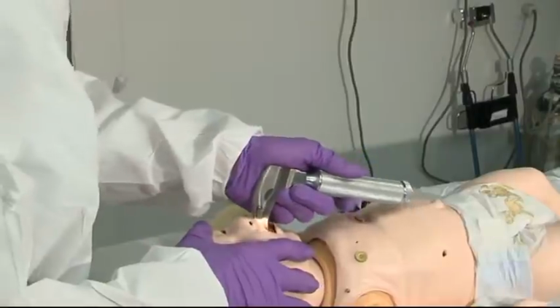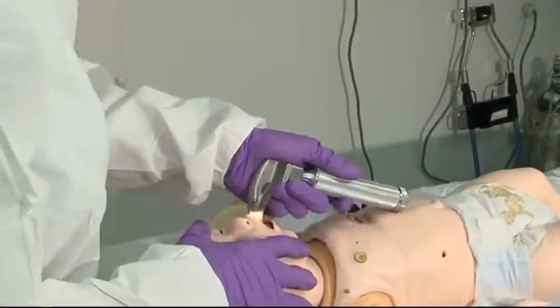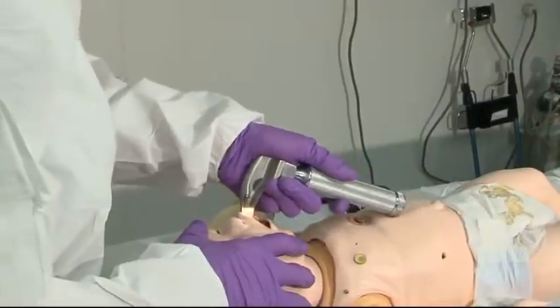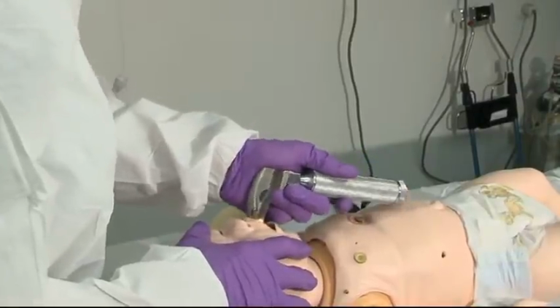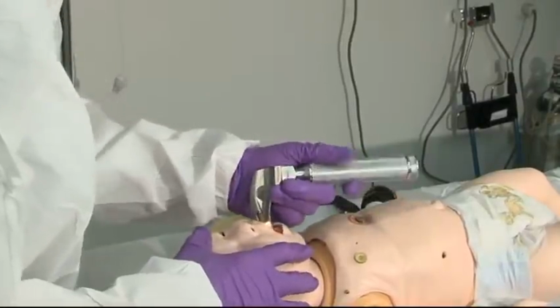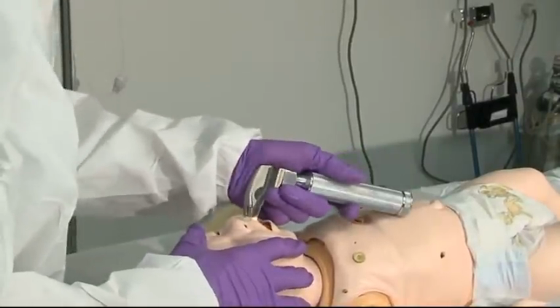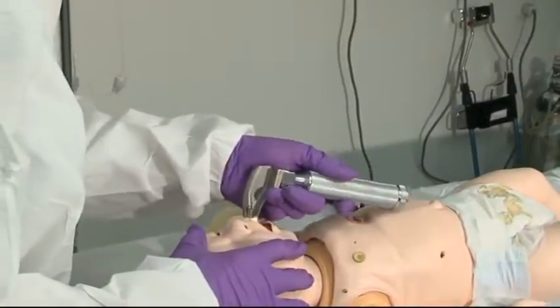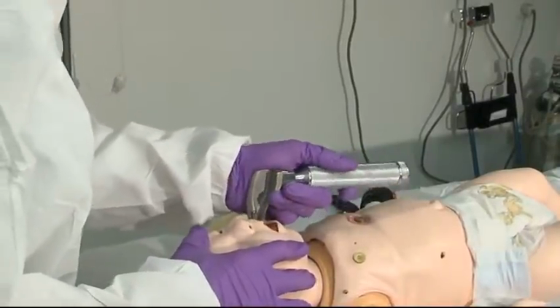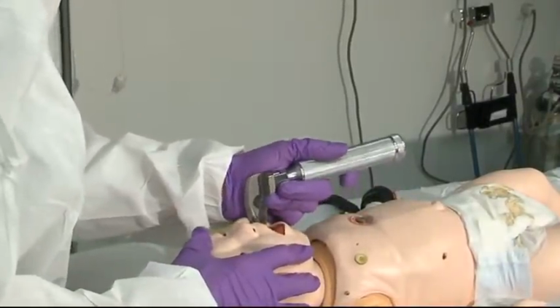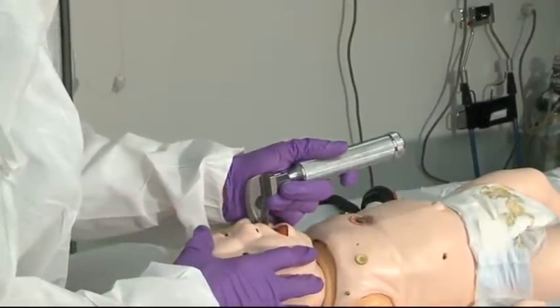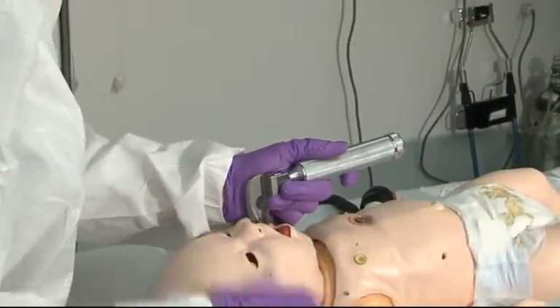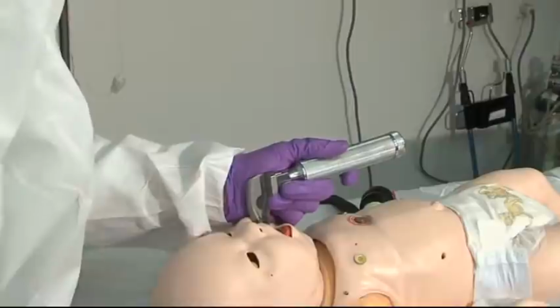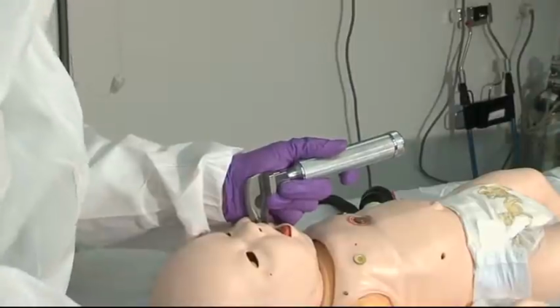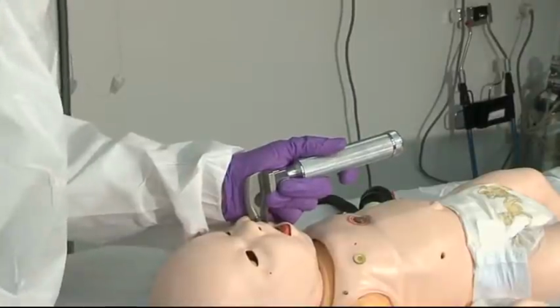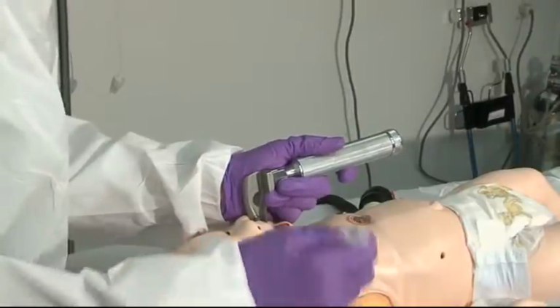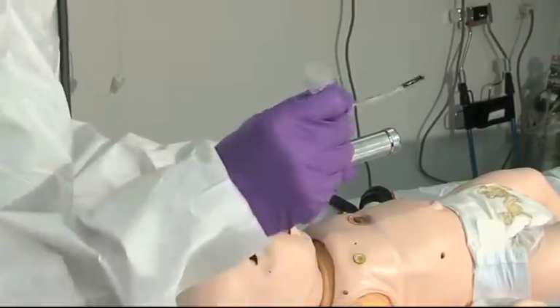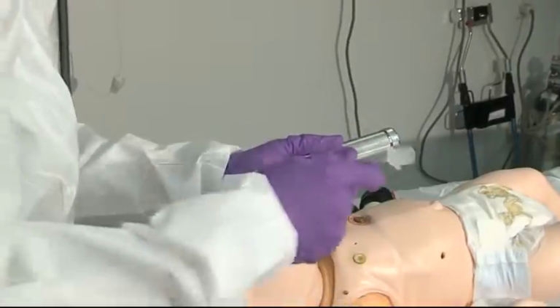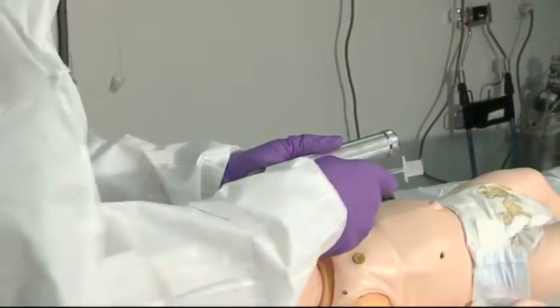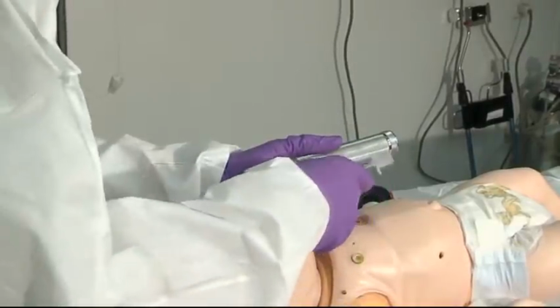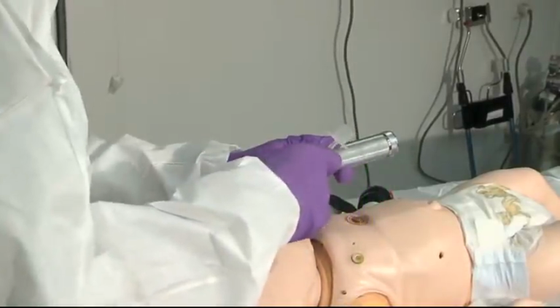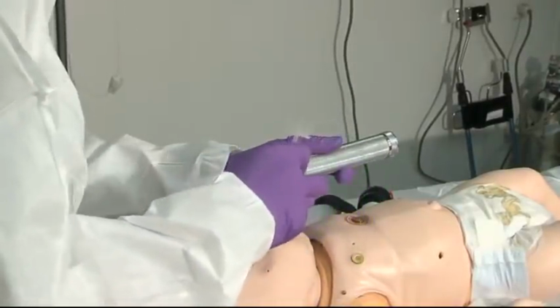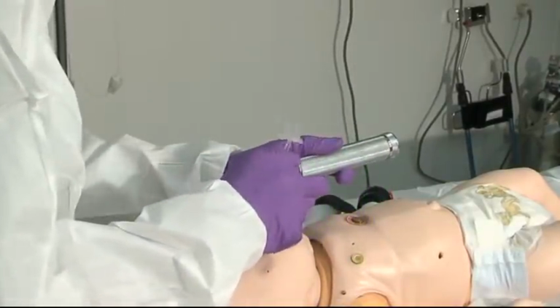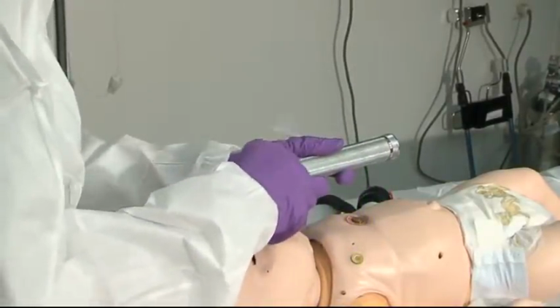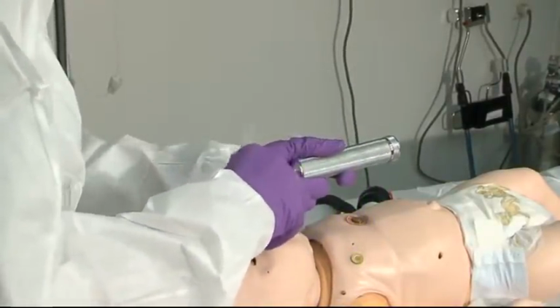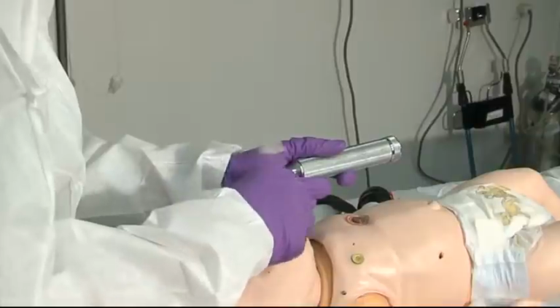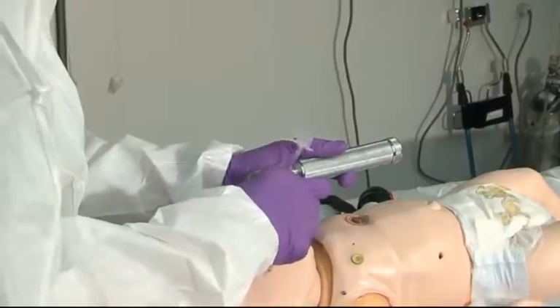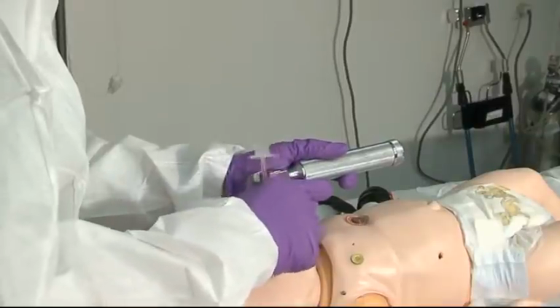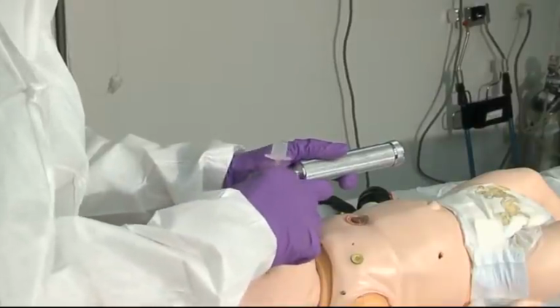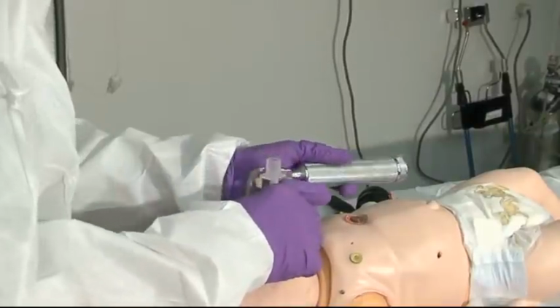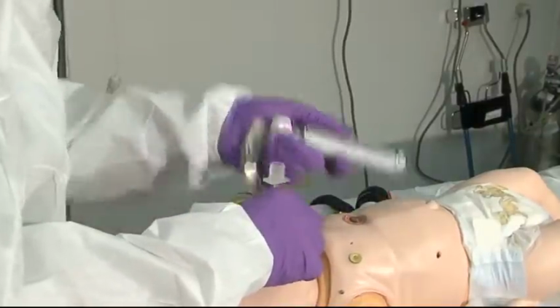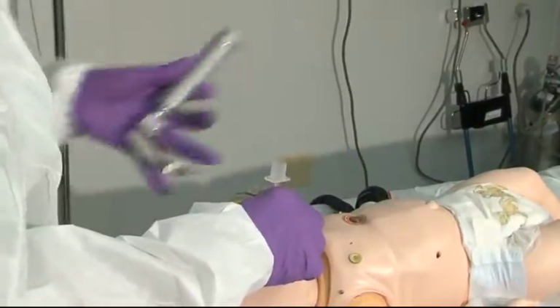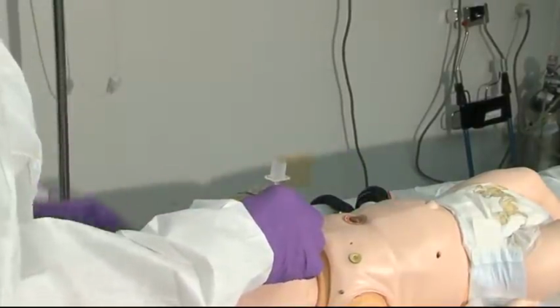Sweep the tongue from the right to the left. Visualizing the cords, using the uncuffed tube, watch the tip of your tube go right through the cords. A couple of centimeters past that.